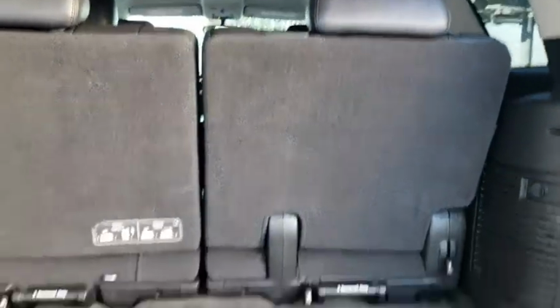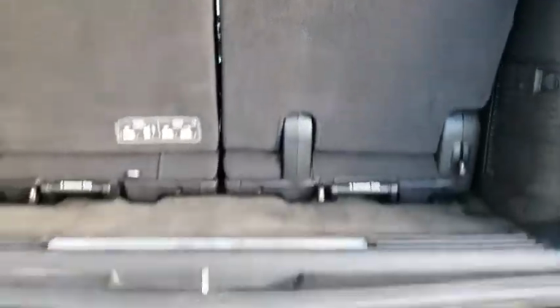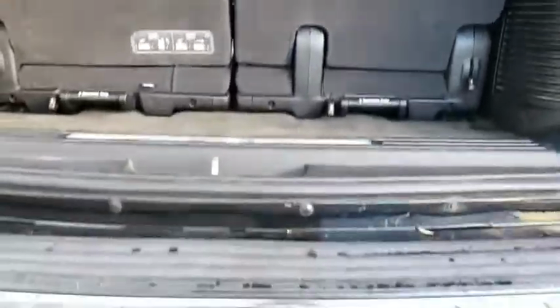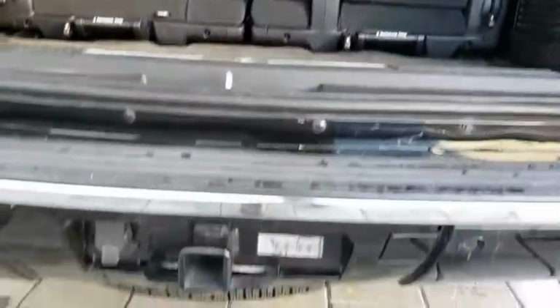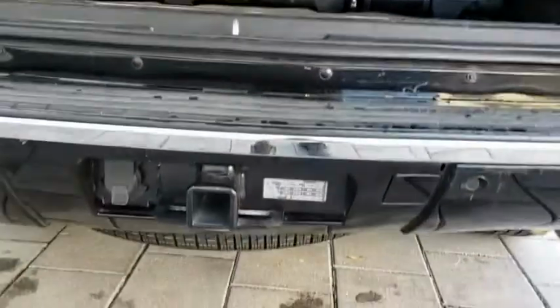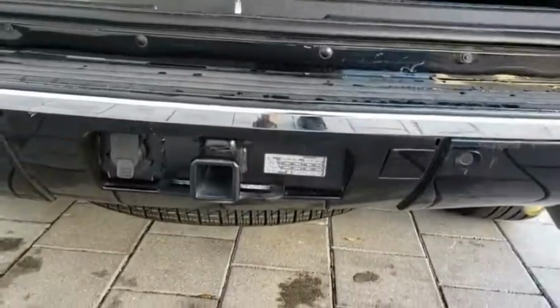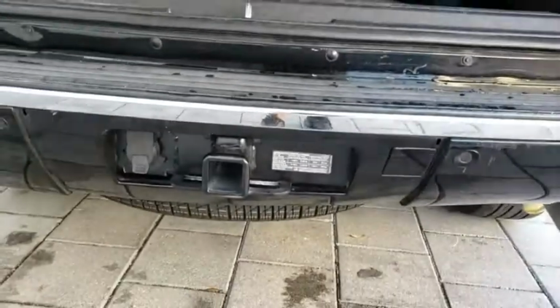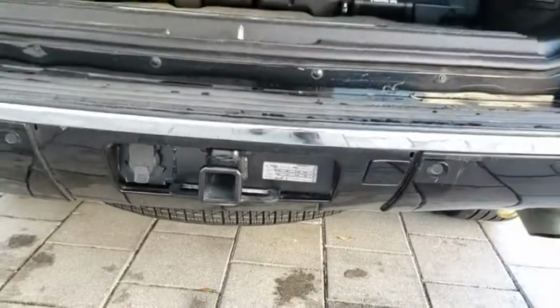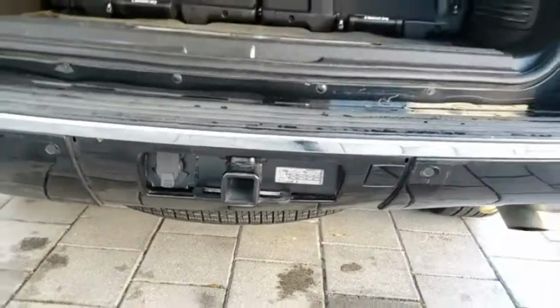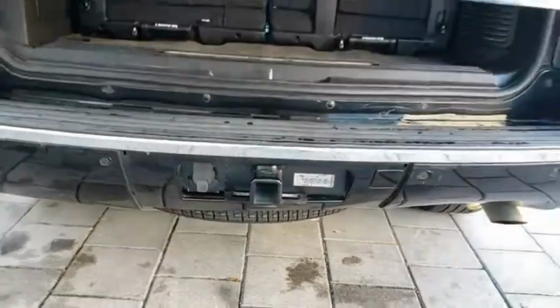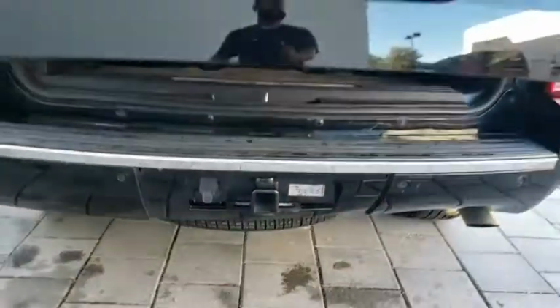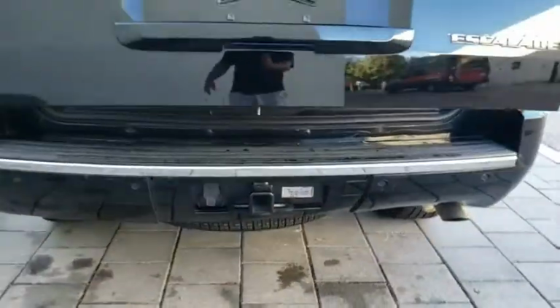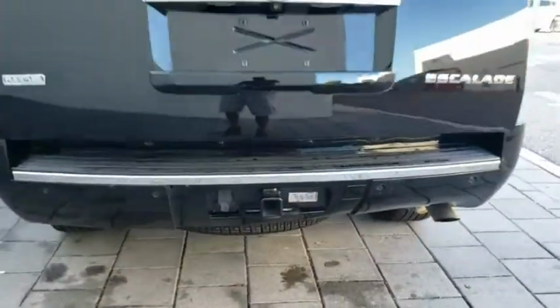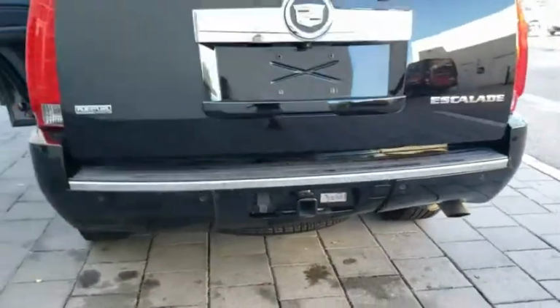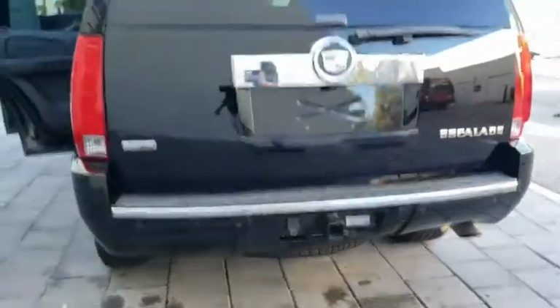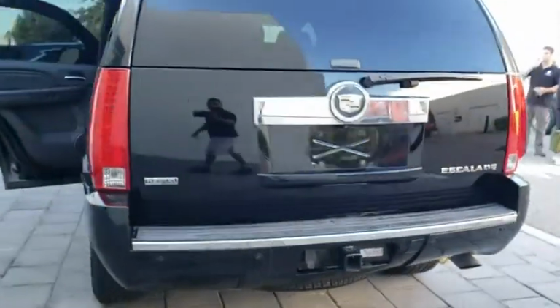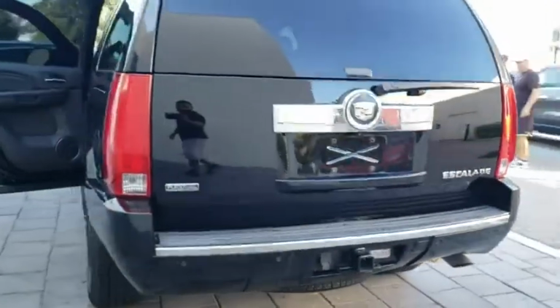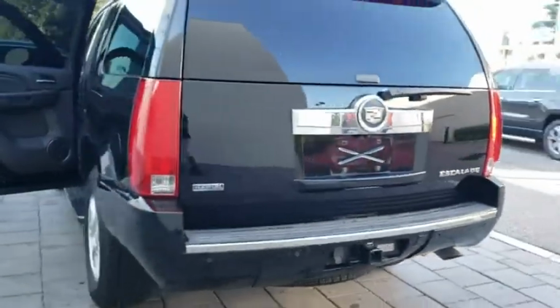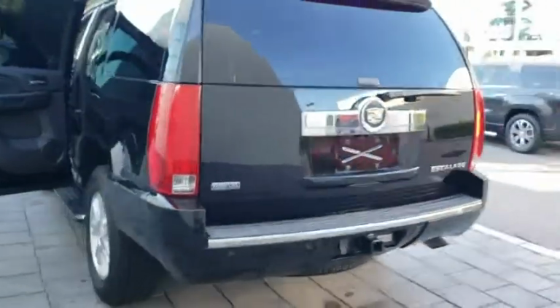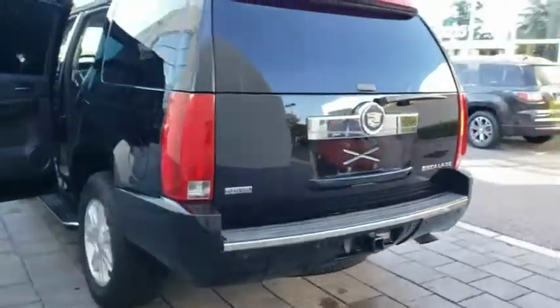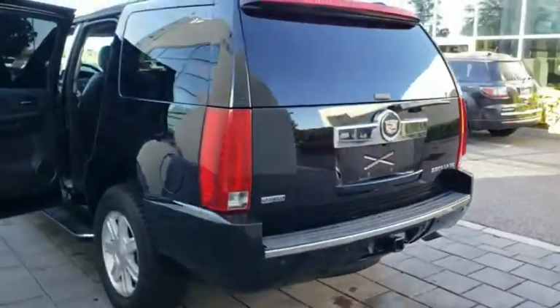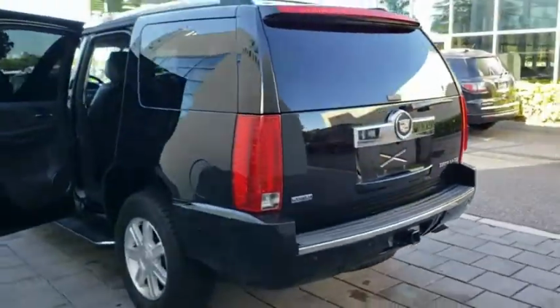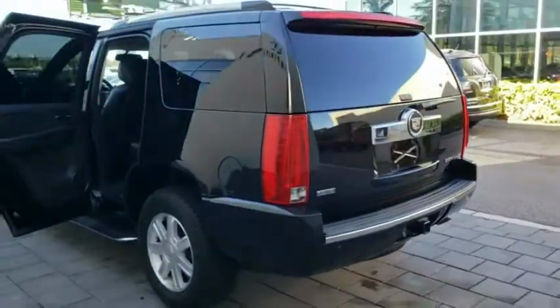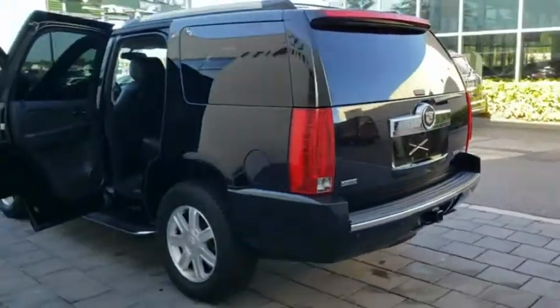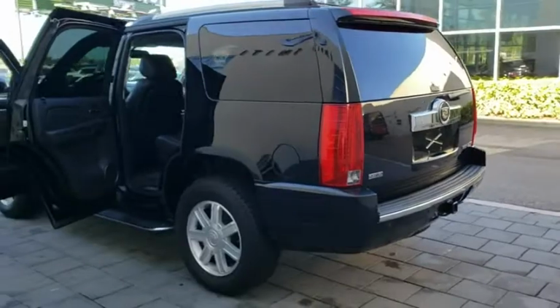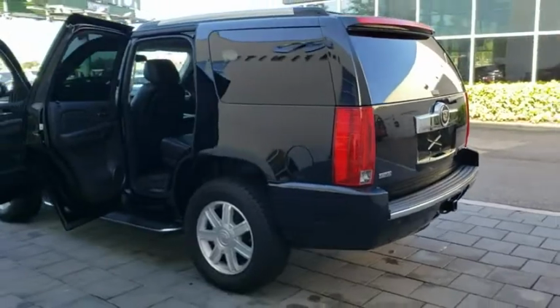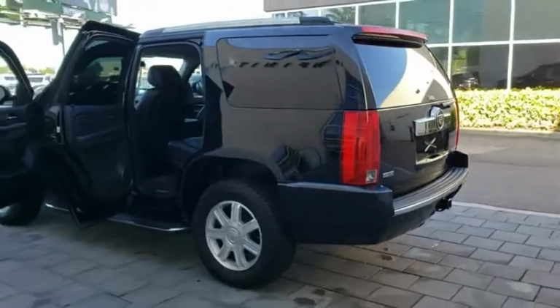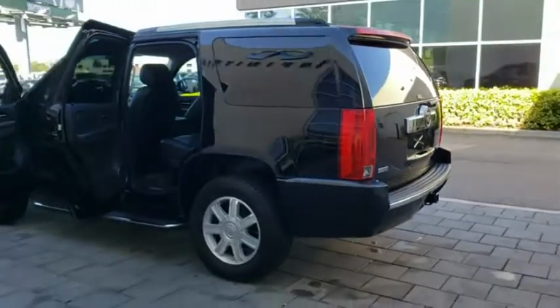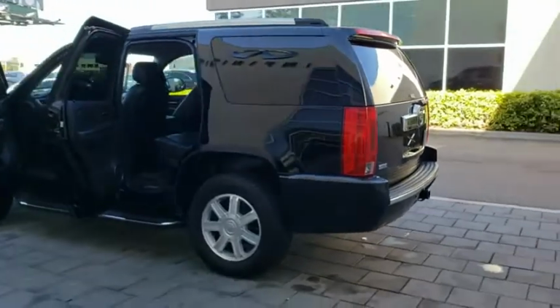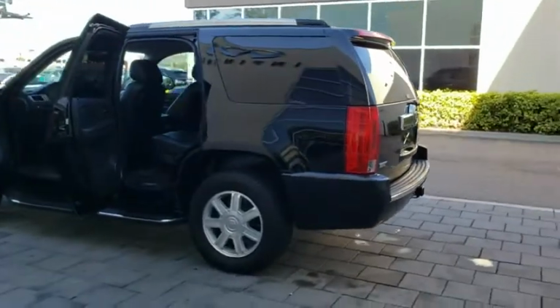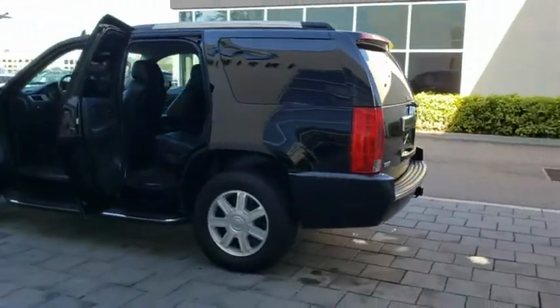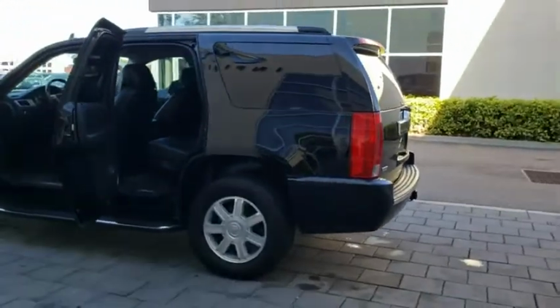Traction control, tow hitch, anti-lock braking system, steering wheel audio controls, remote engine start, keyless entry, stability control, power liftgate.